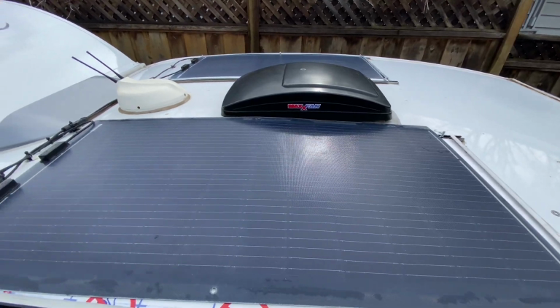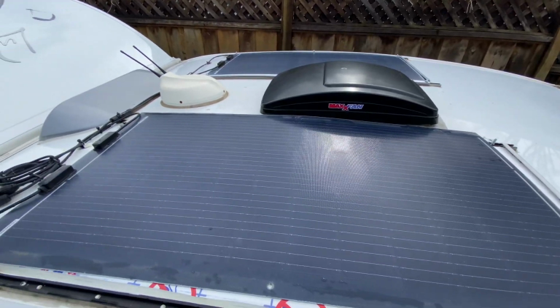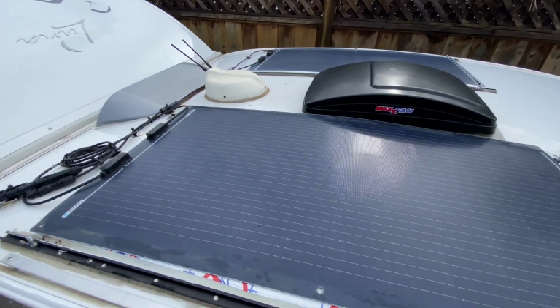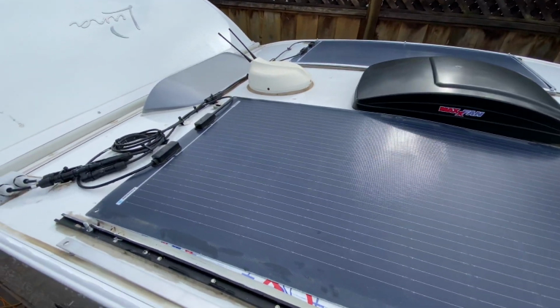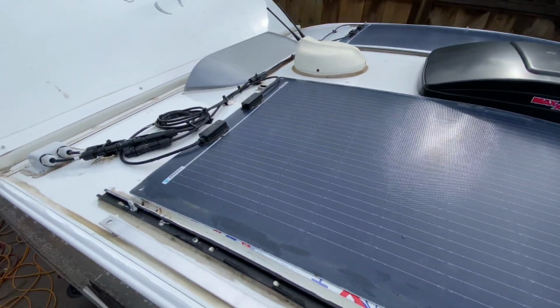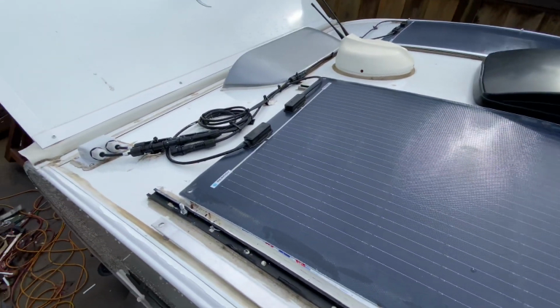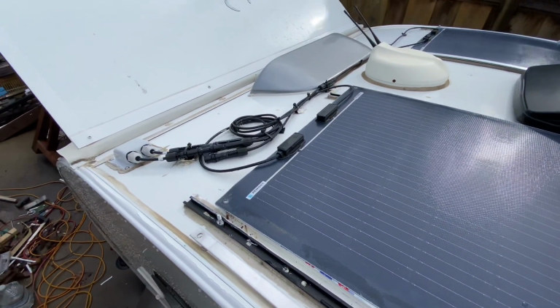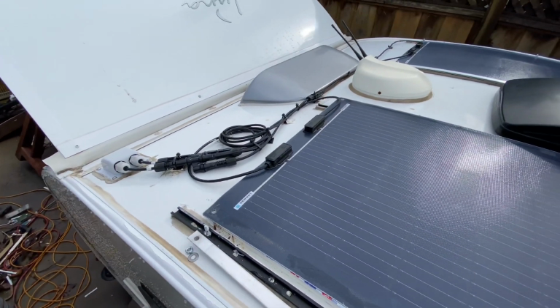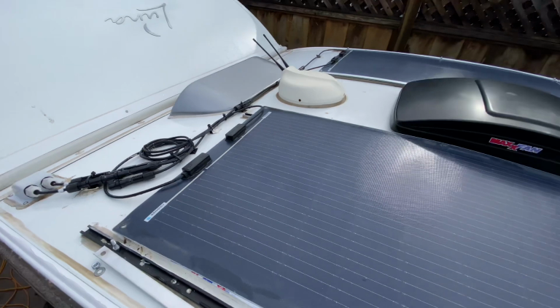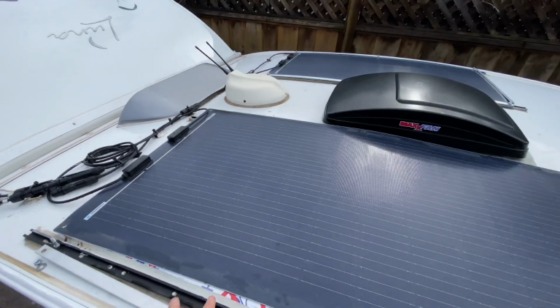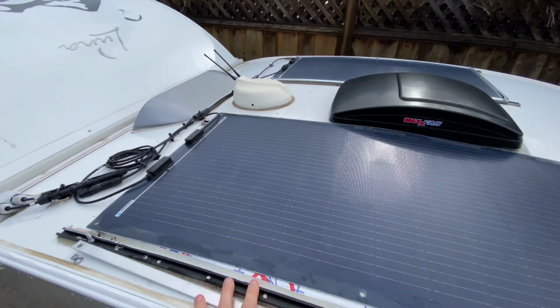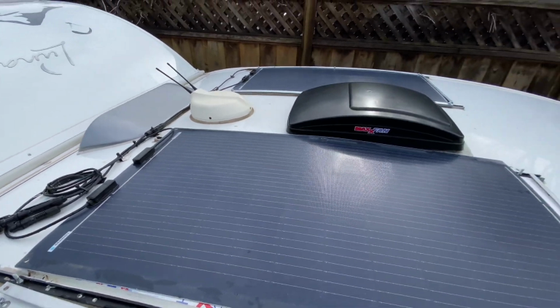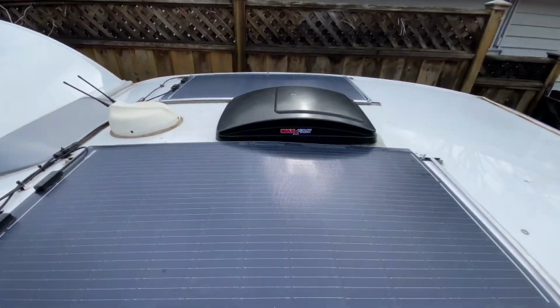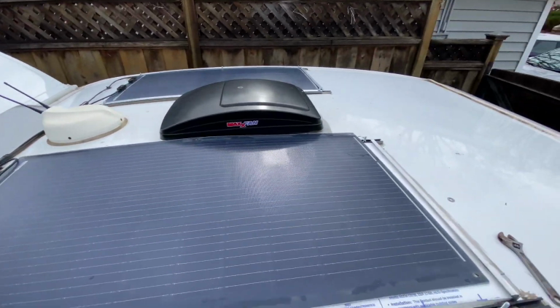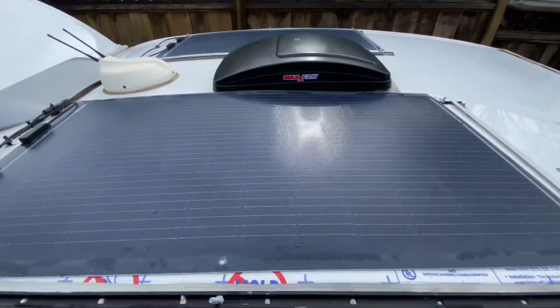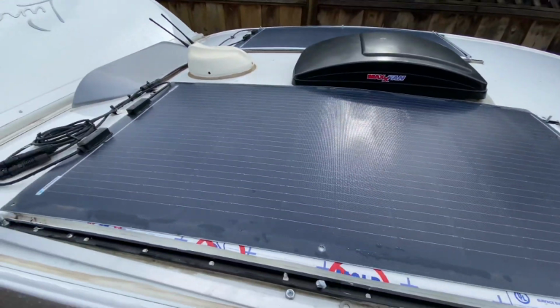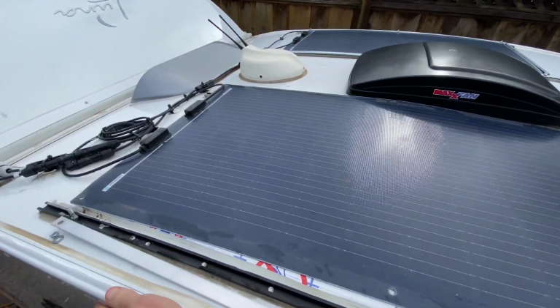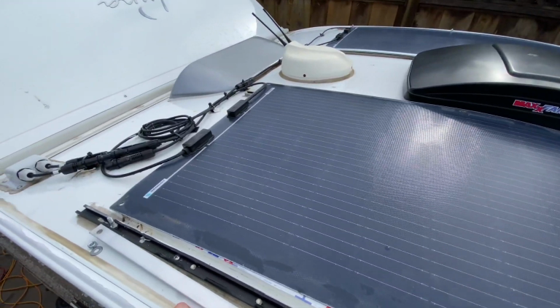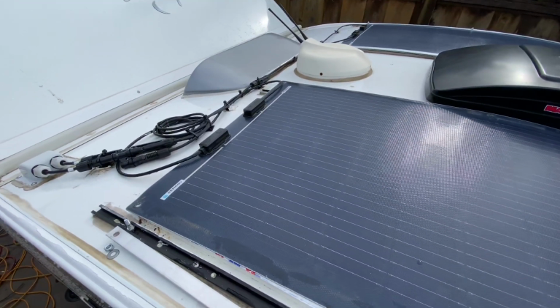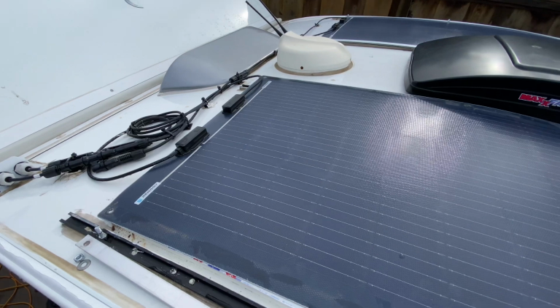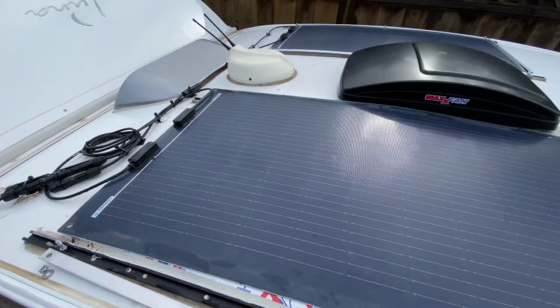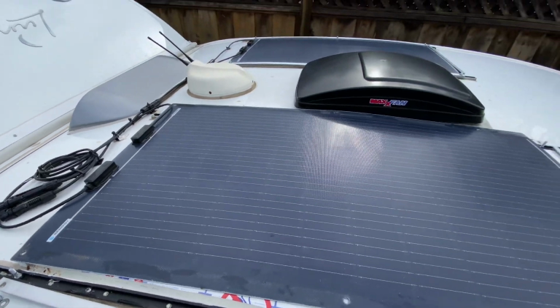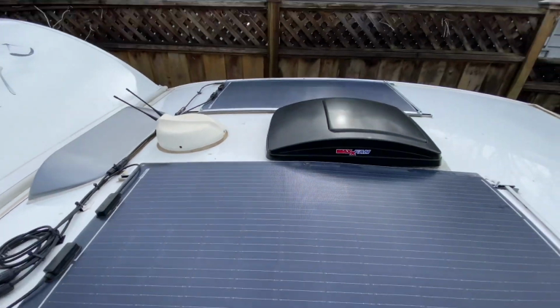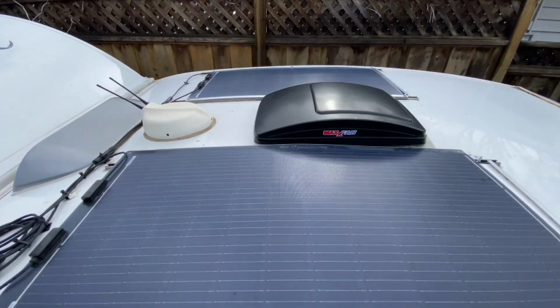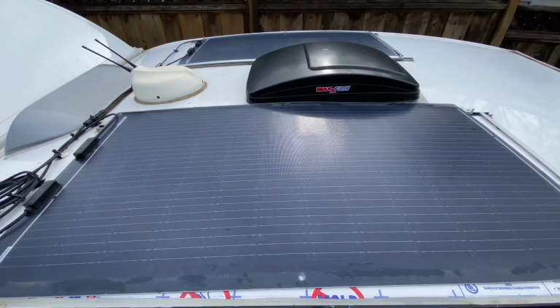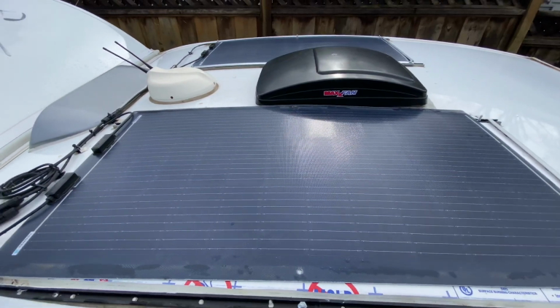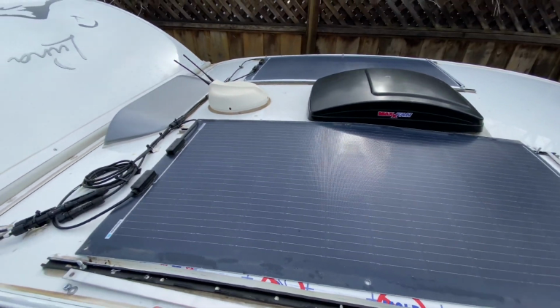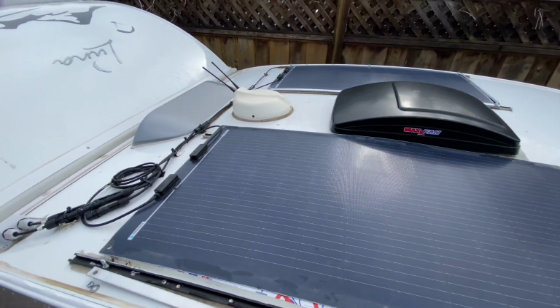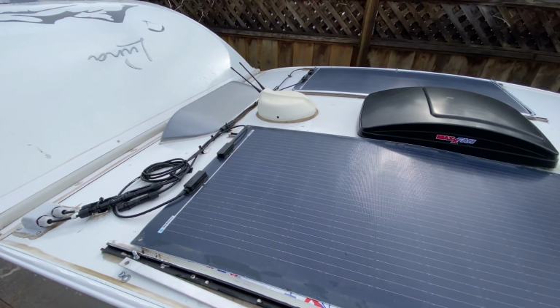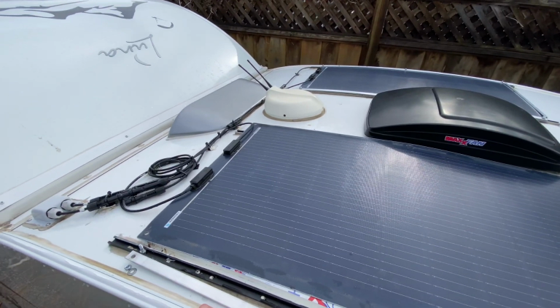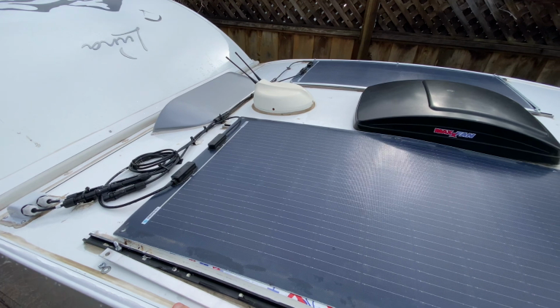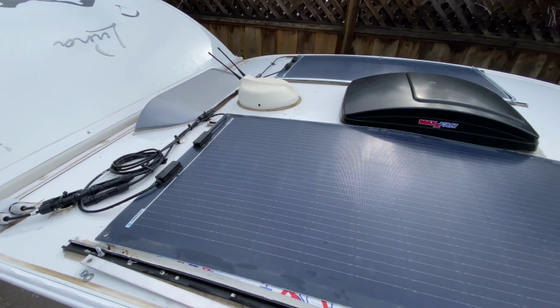Just a quick video on how I set up my solar panels on my Luna. These are flexible panels by Renogy — 100 watts each, so I have two of them, and they go into two batteries which I'll show in a bit.